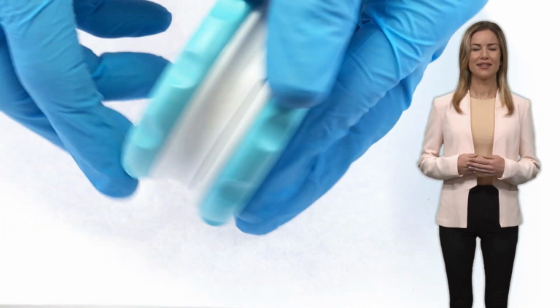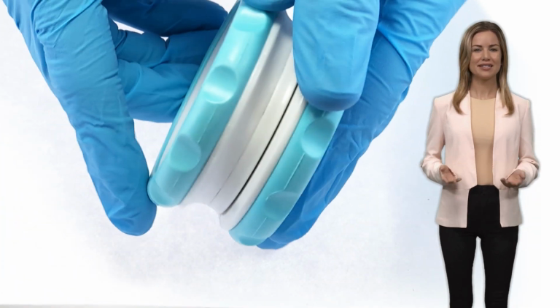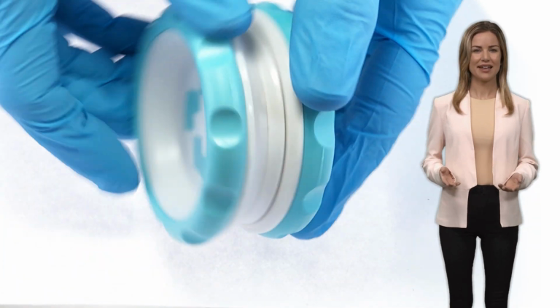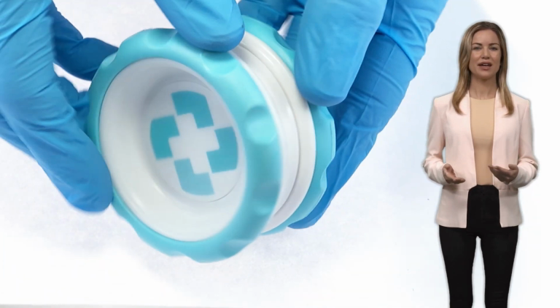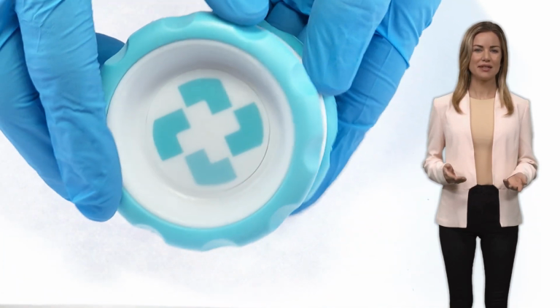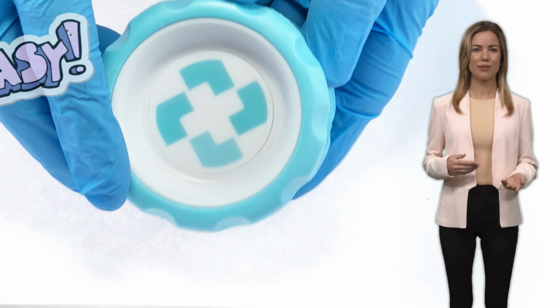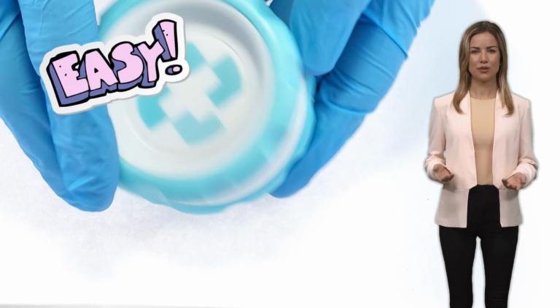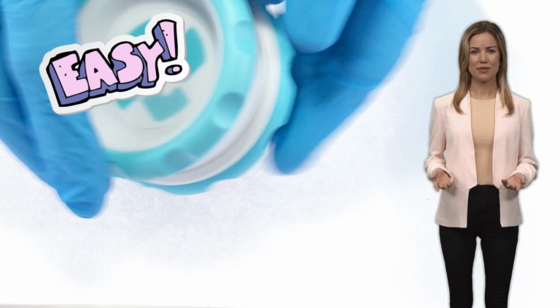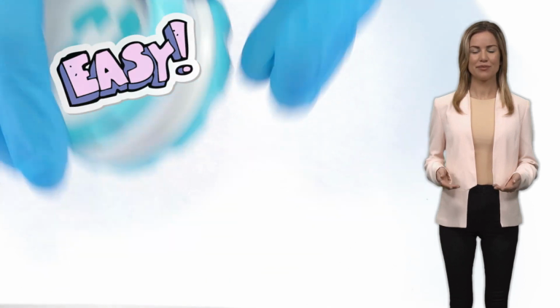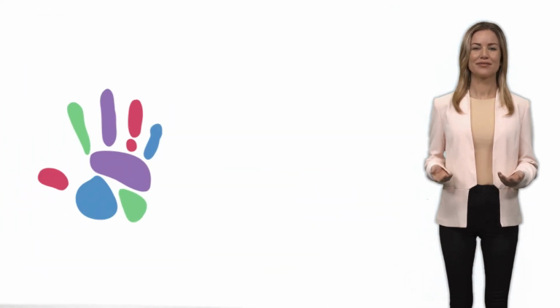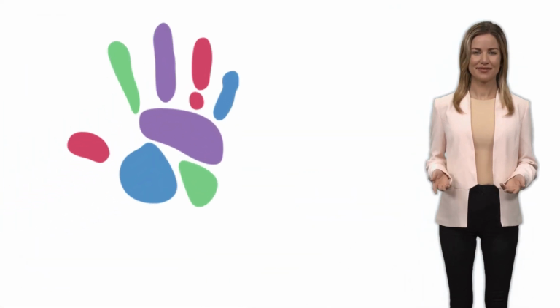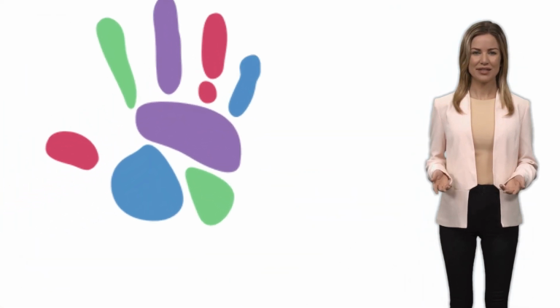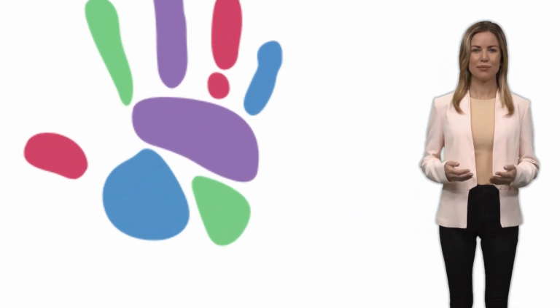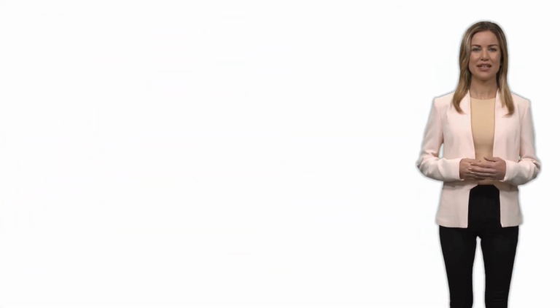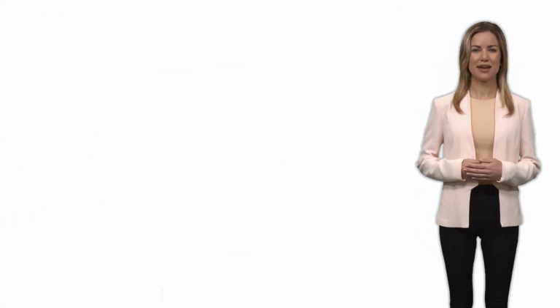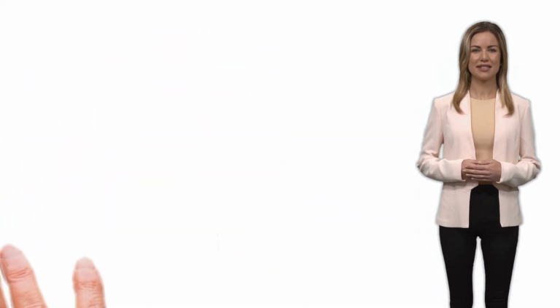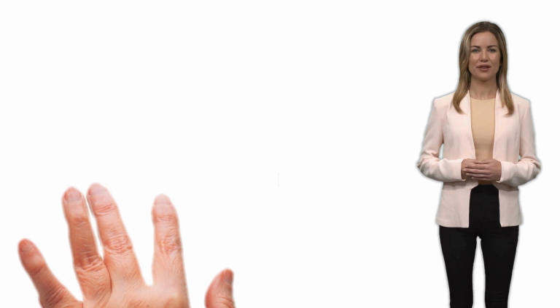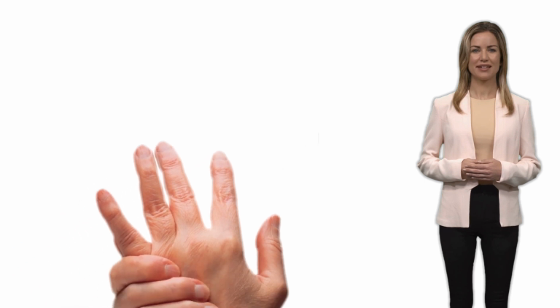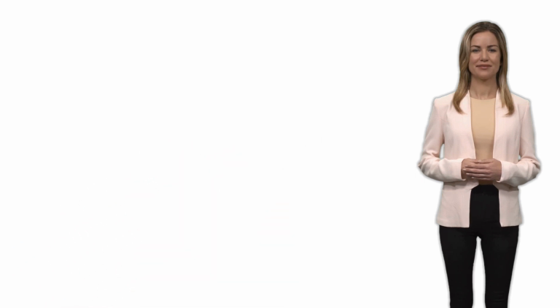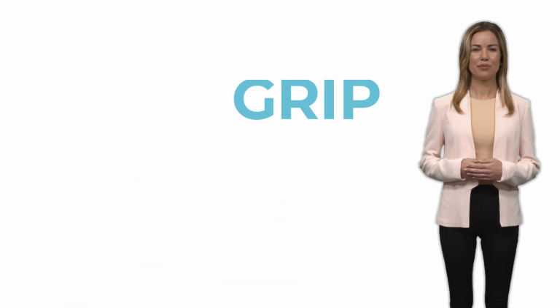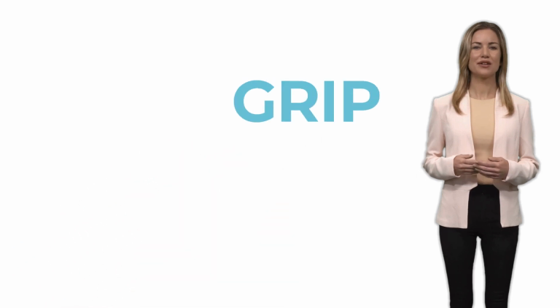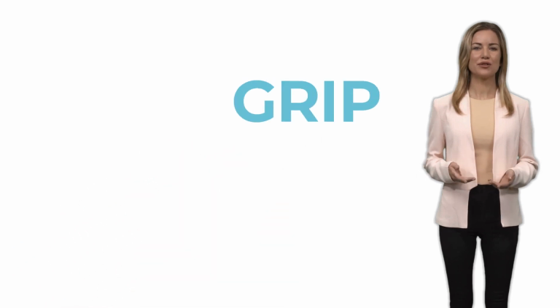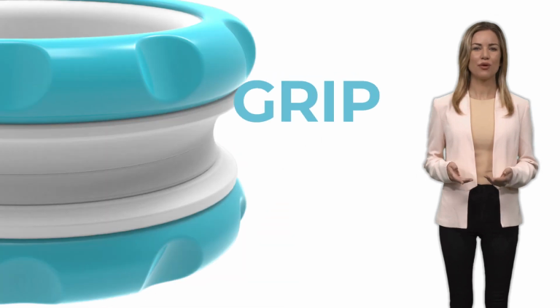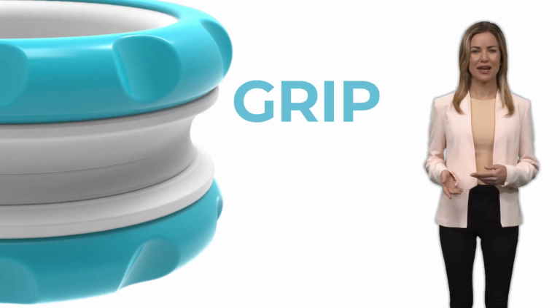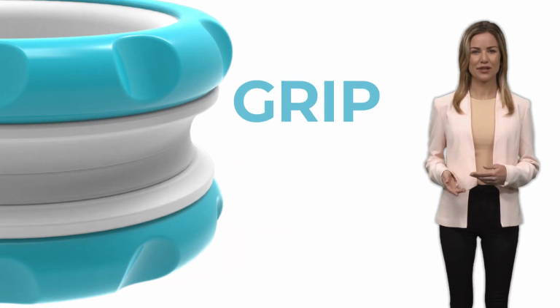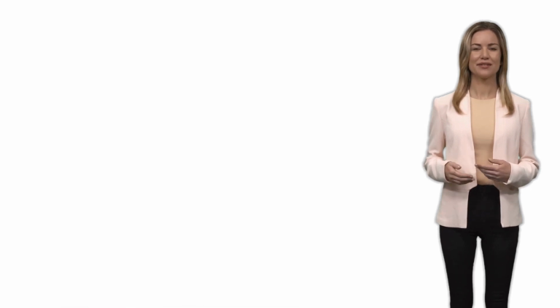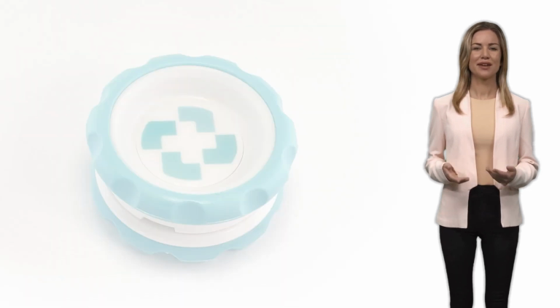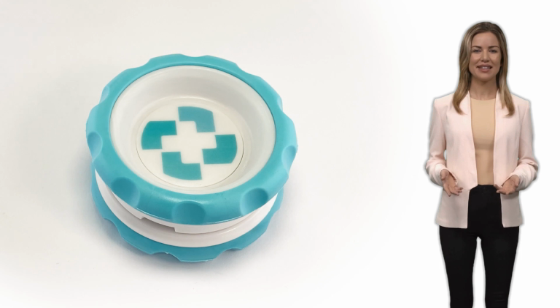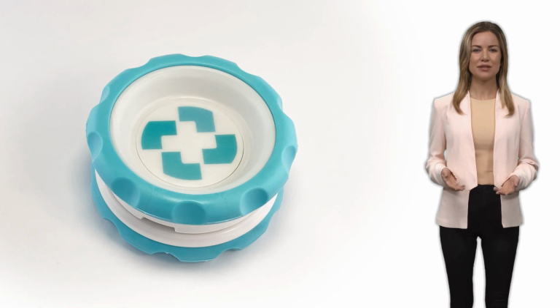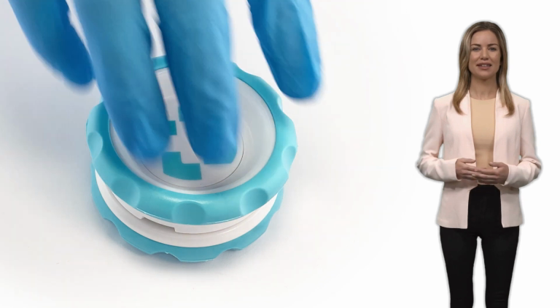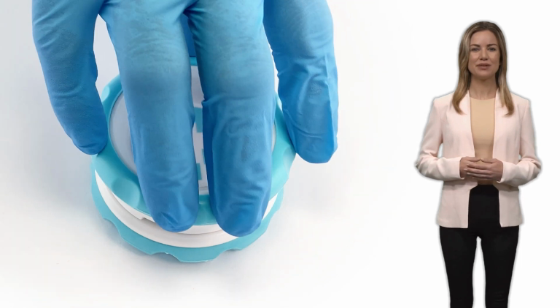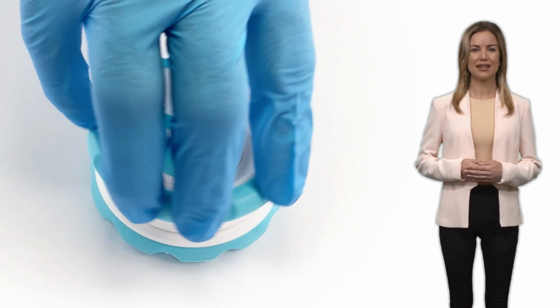KIND has been designed to allow an easy grip for patients with limited hand movement — patients that suffer from any nerve damage or disease like arthritis. The rubber handles are a great support to provide excellent grip, making it easy to grind, even single-handed.